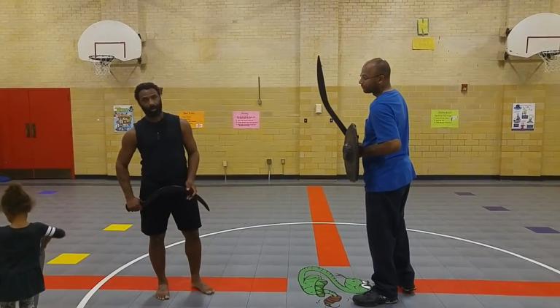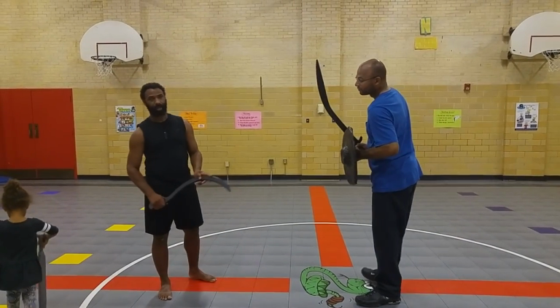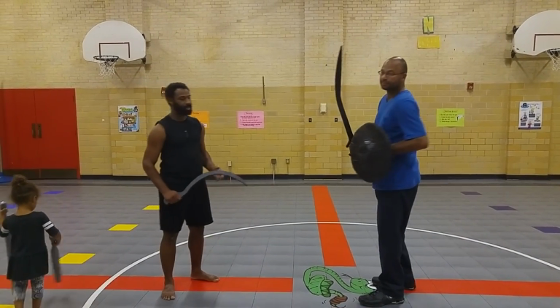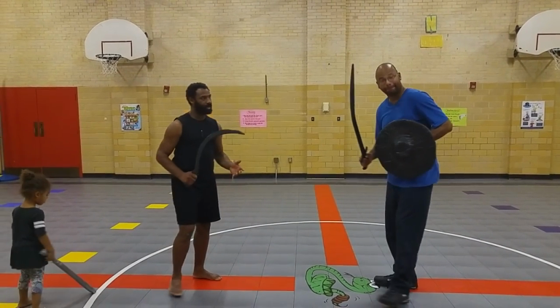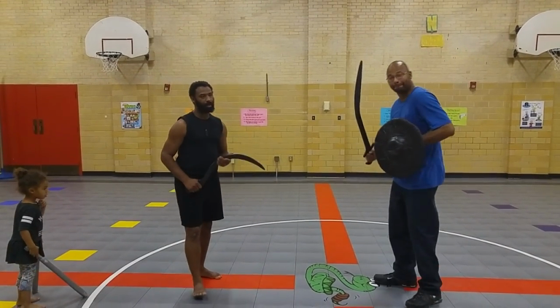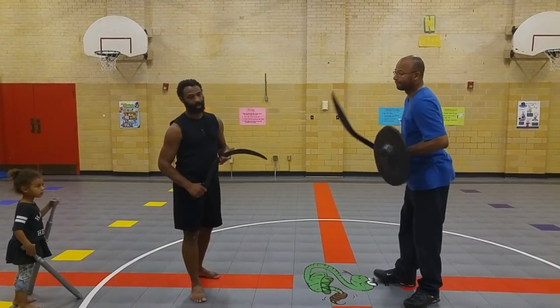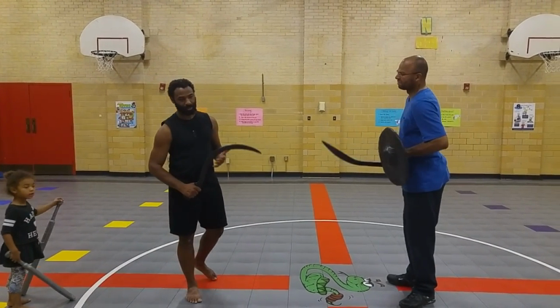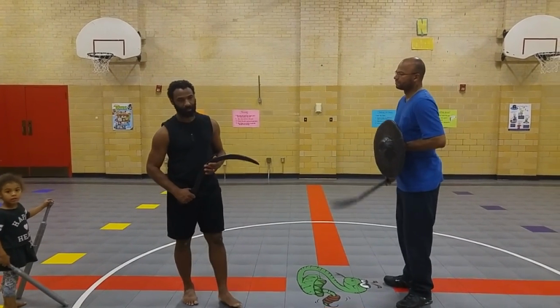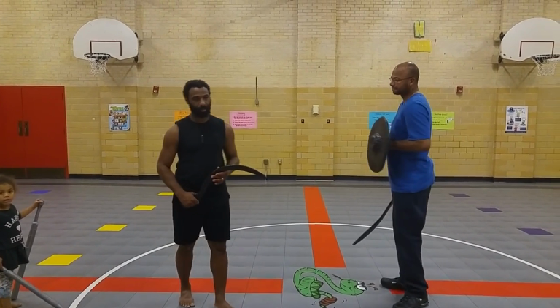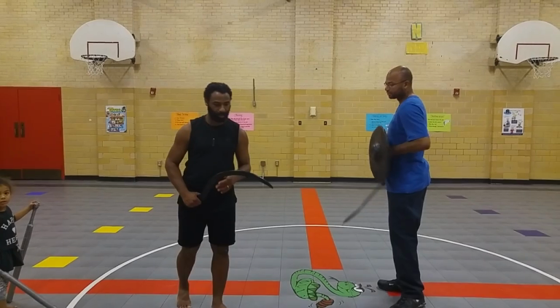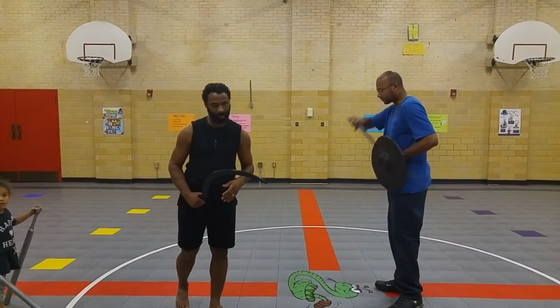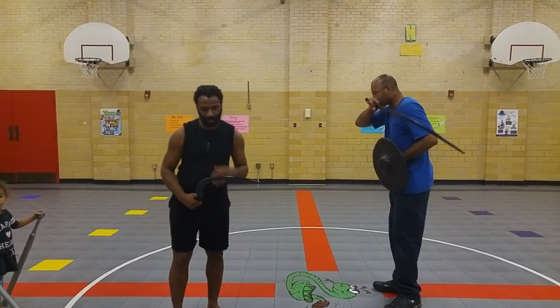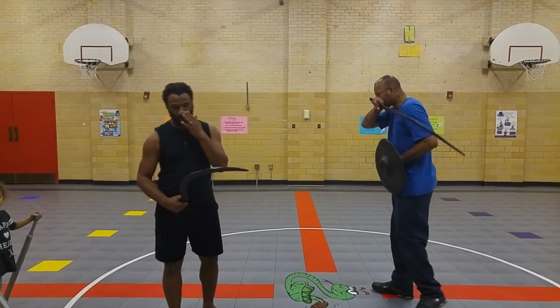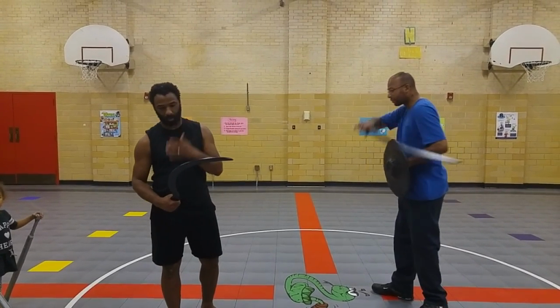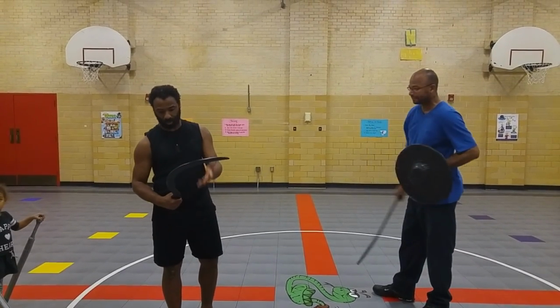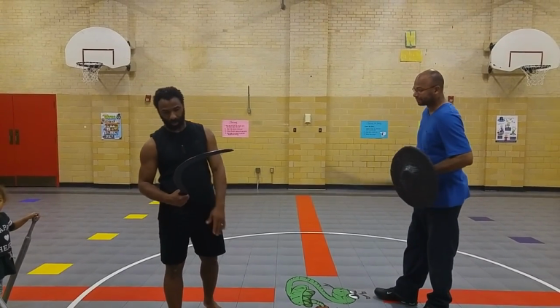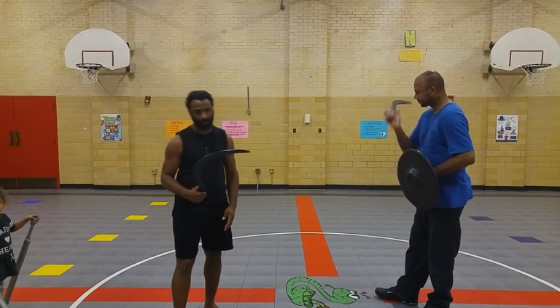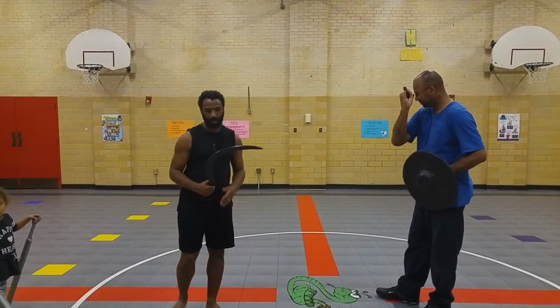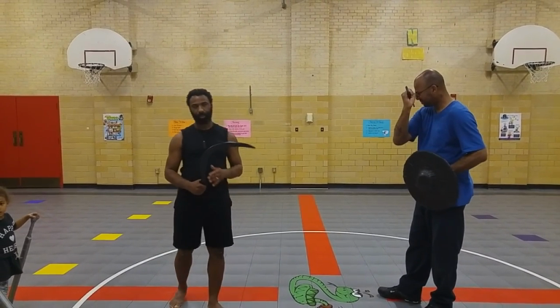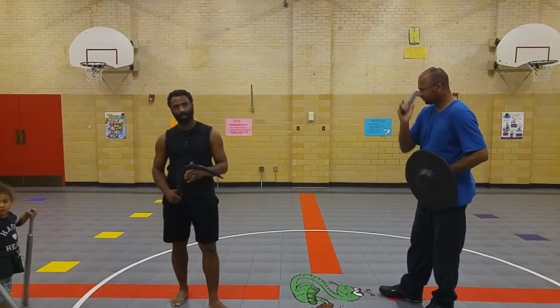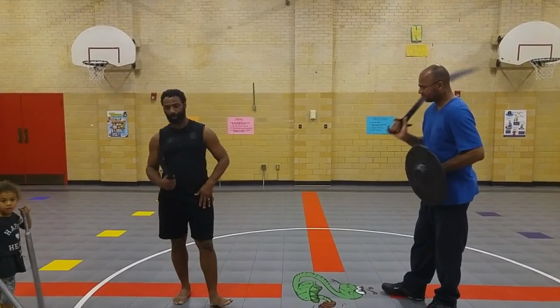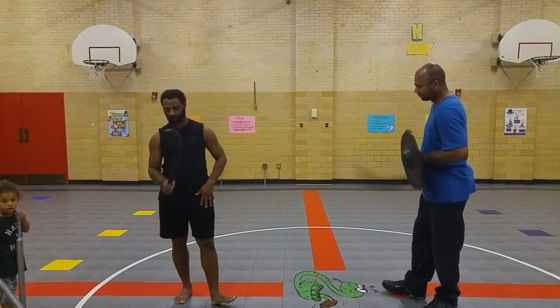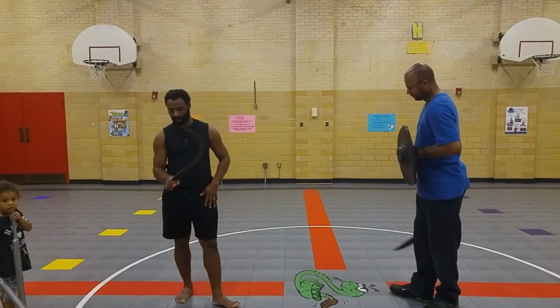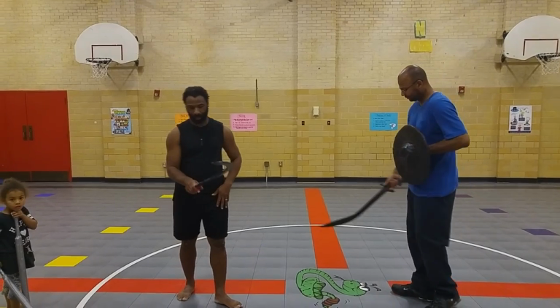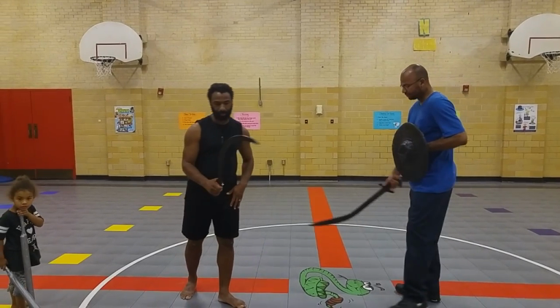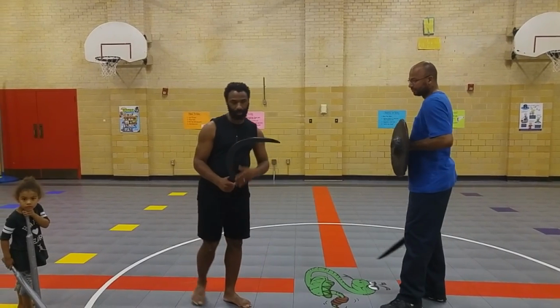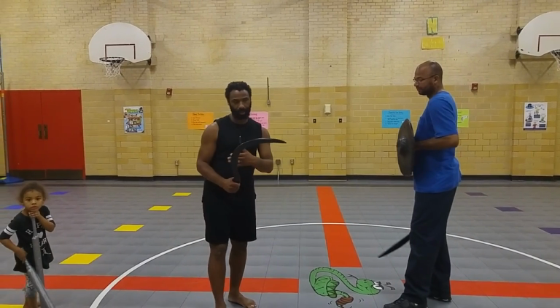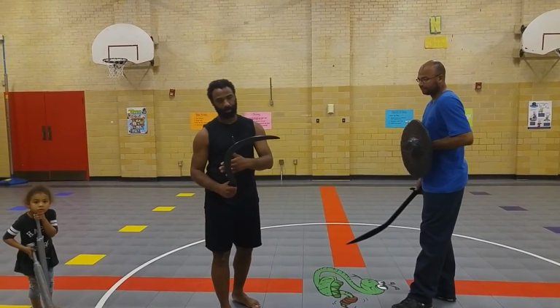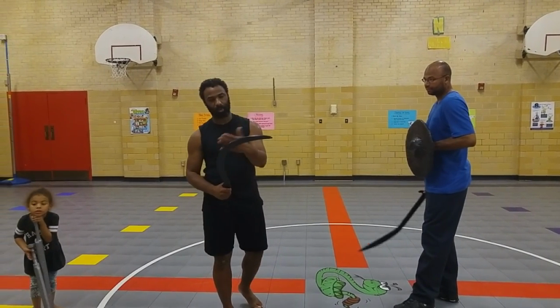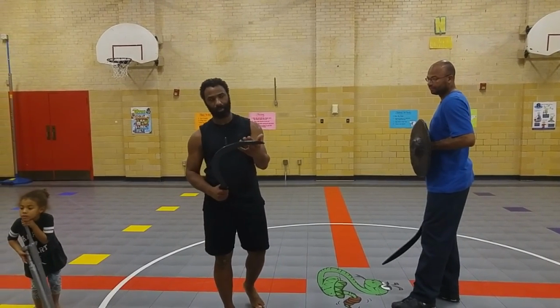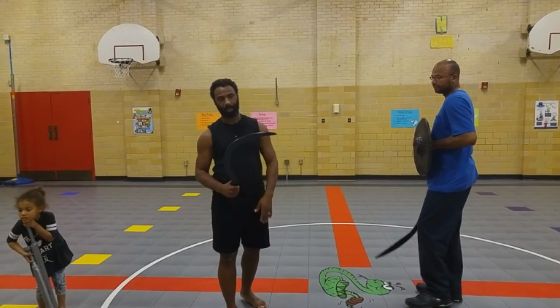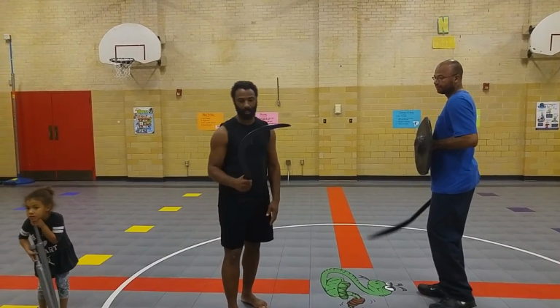It's been a long time since we did a video, but I wanted to introduce or reintroduce another Ethiopian style weapon. This right here is the more sickle-shaped shotel.